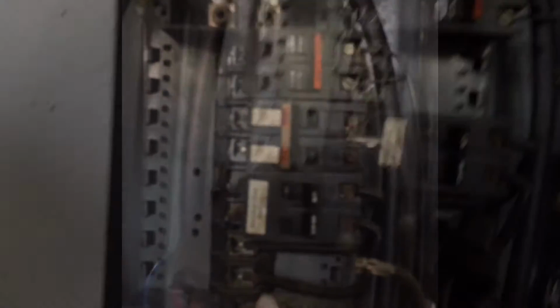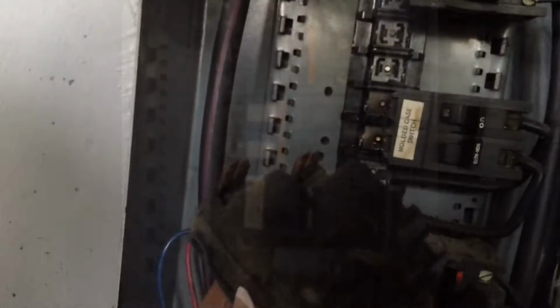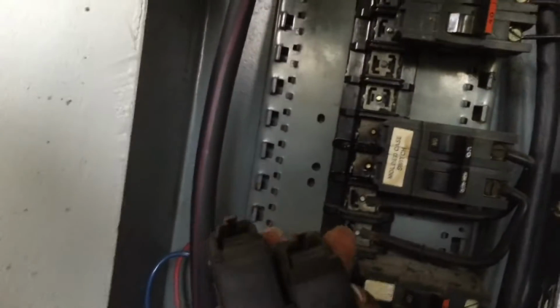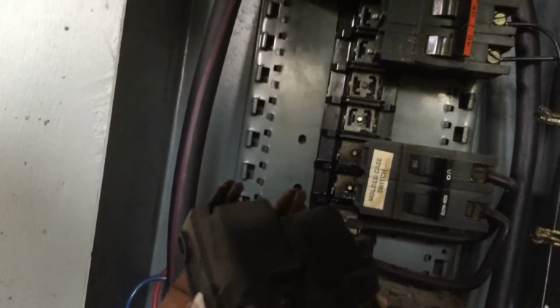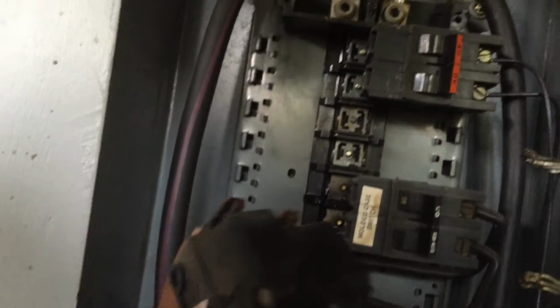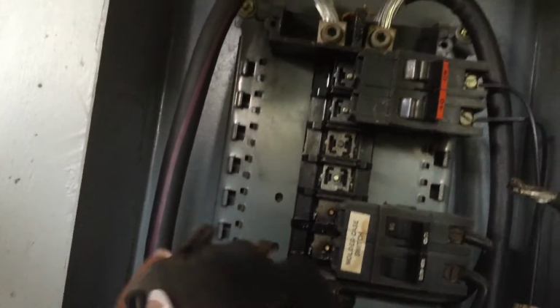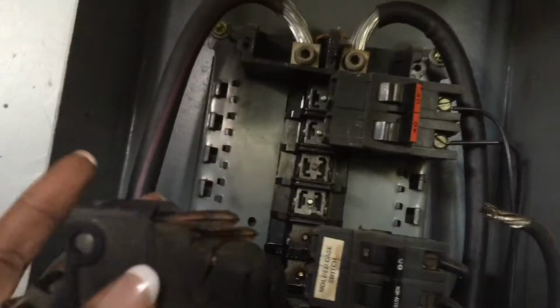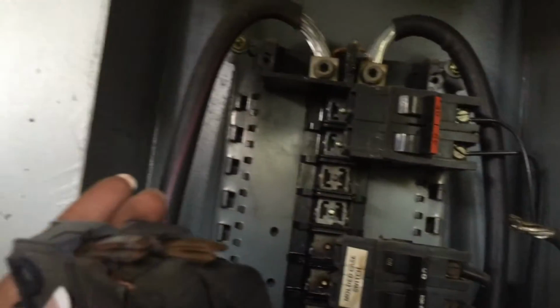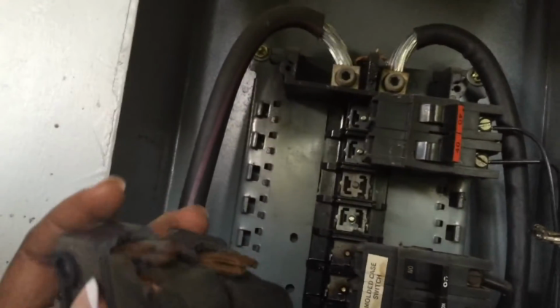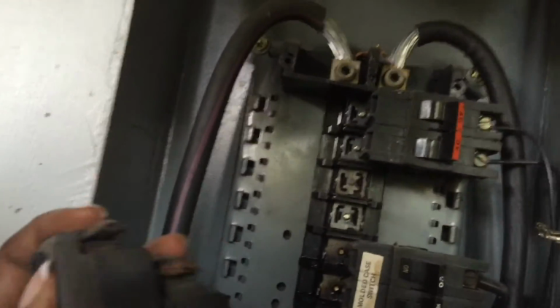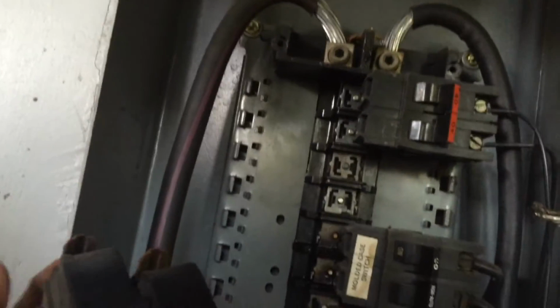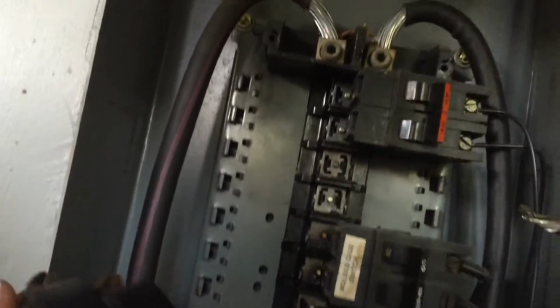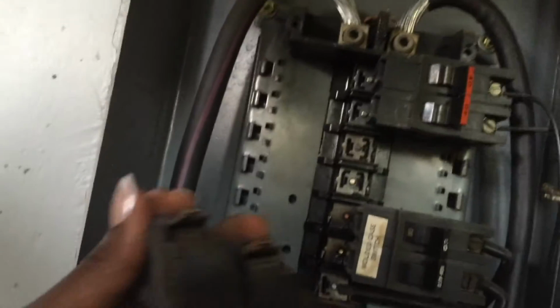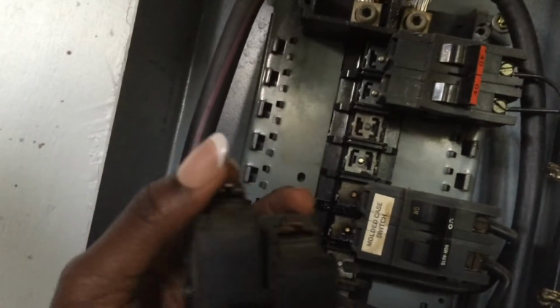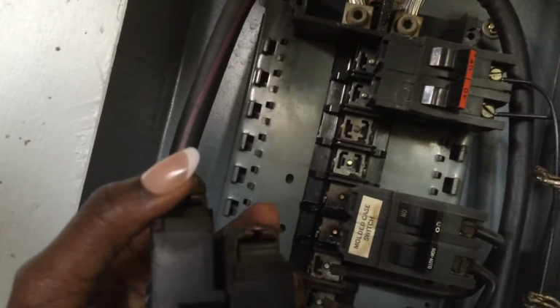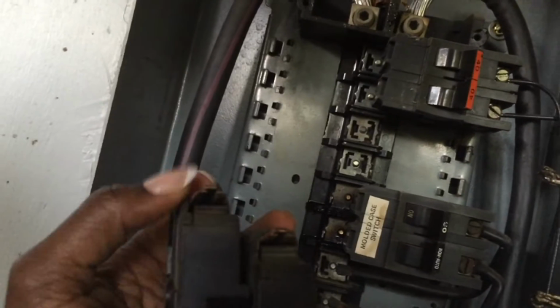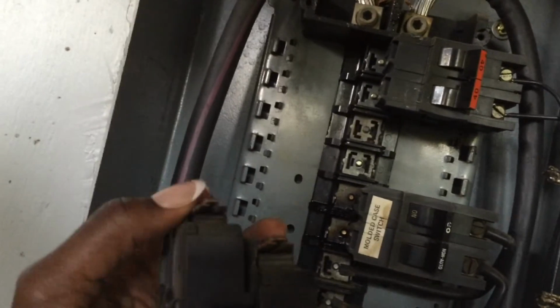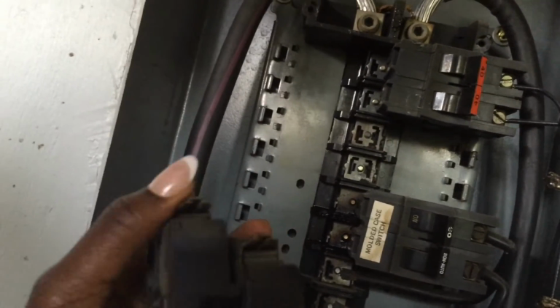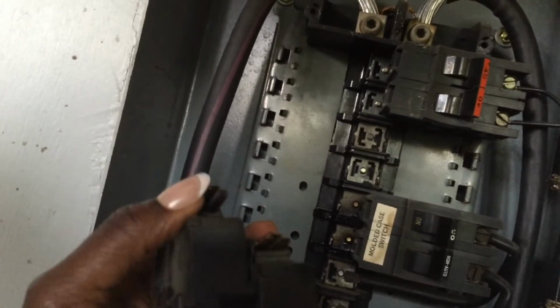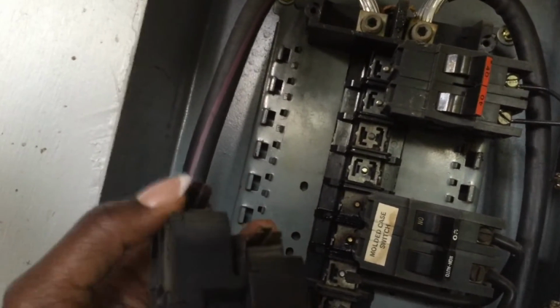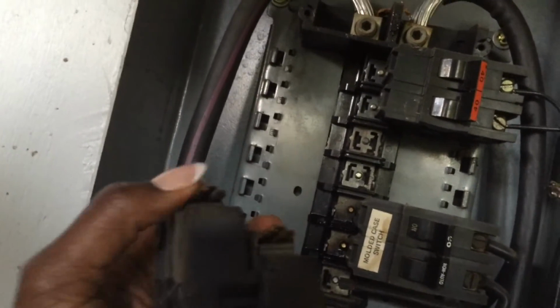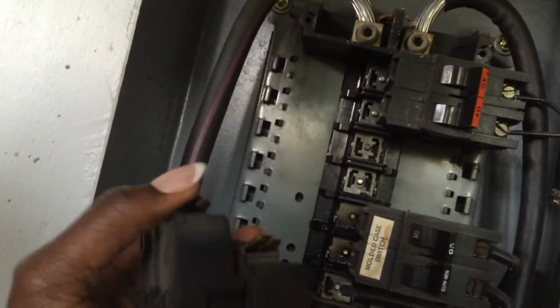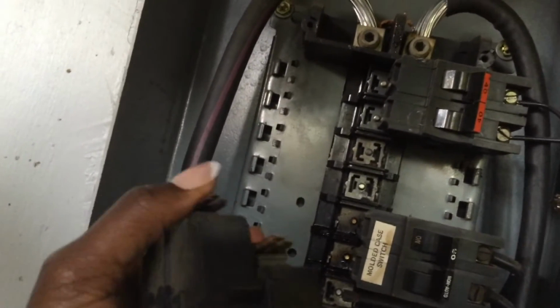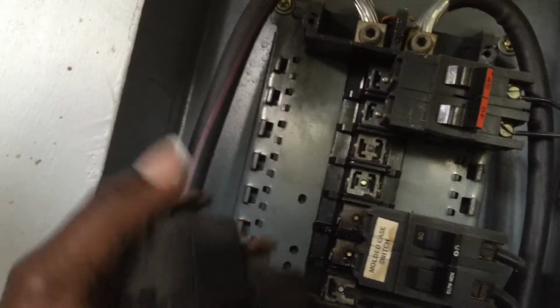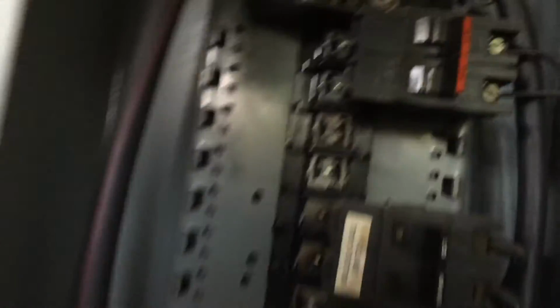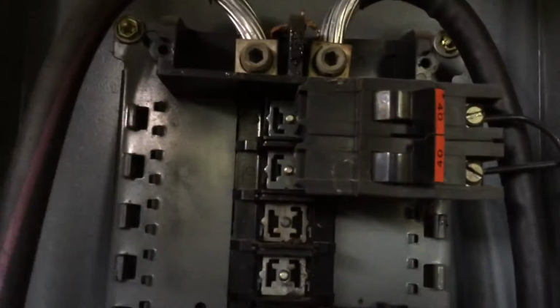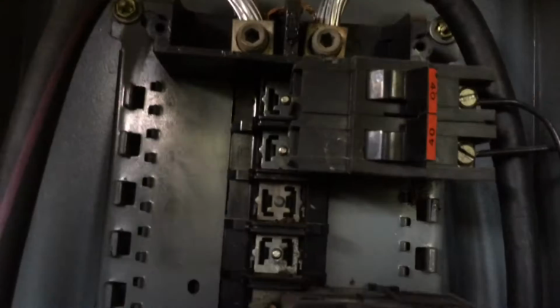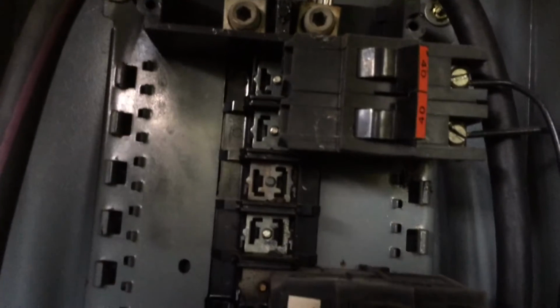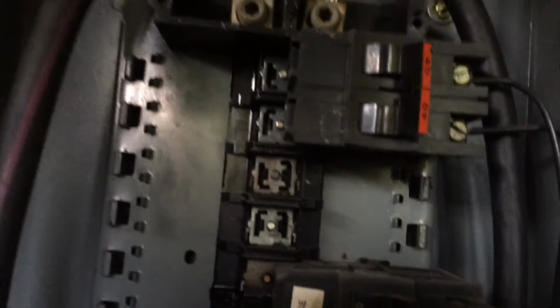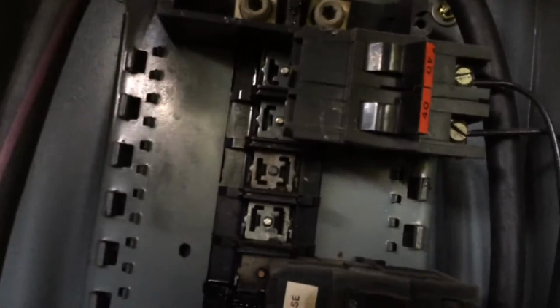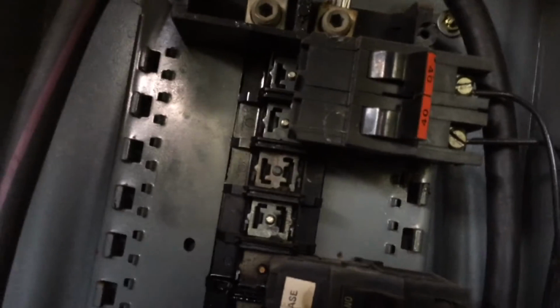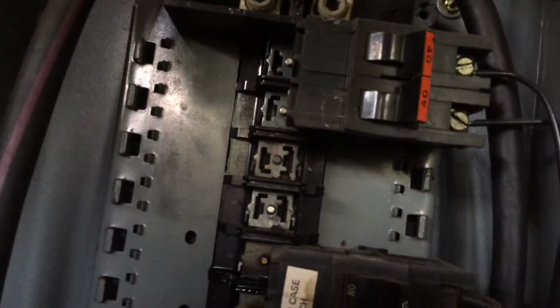This took a little bit of coercion to get out because they were old. This is an identification mark of the Philo Pacific breakers: they have the stabbing parts — they hook in and they stab in there.